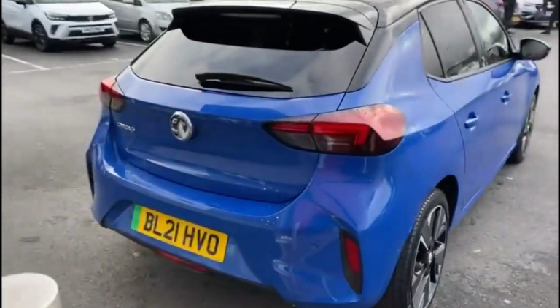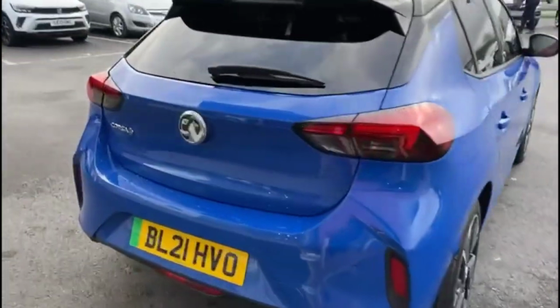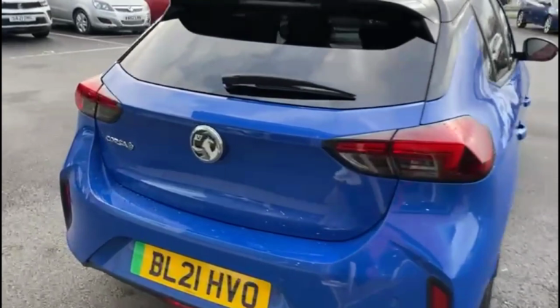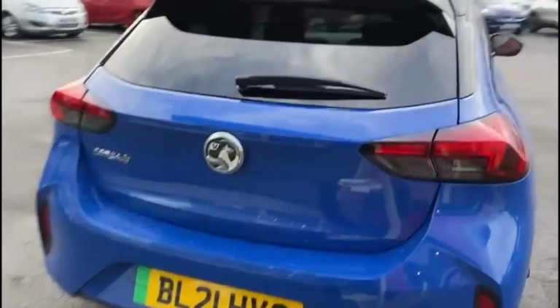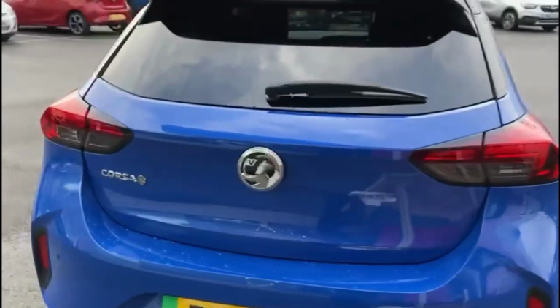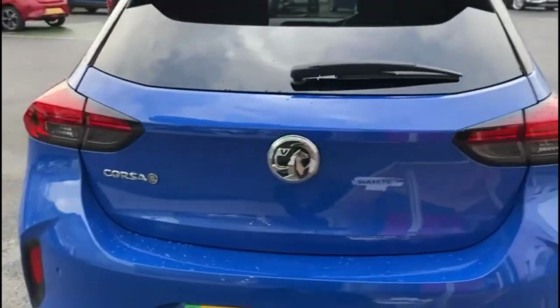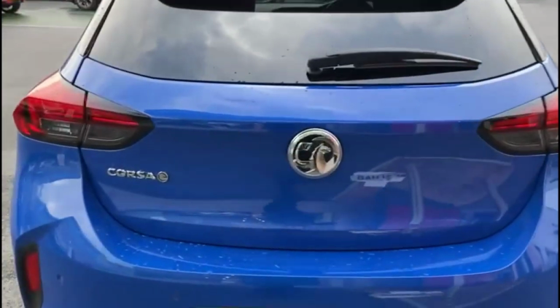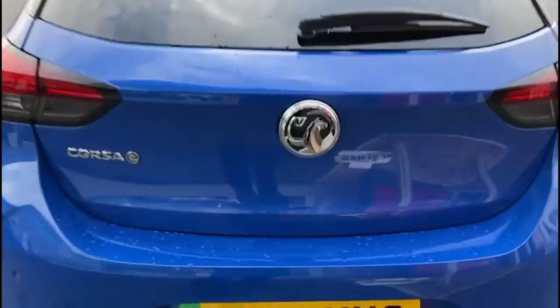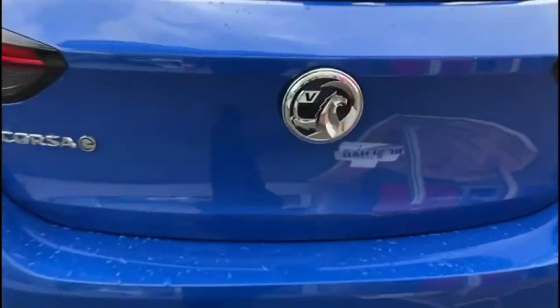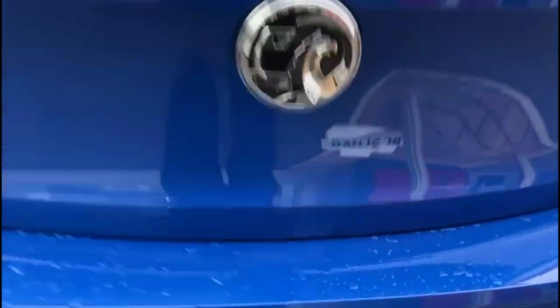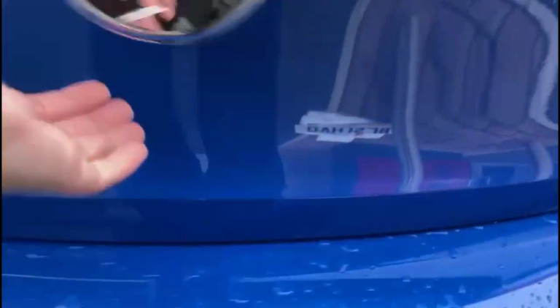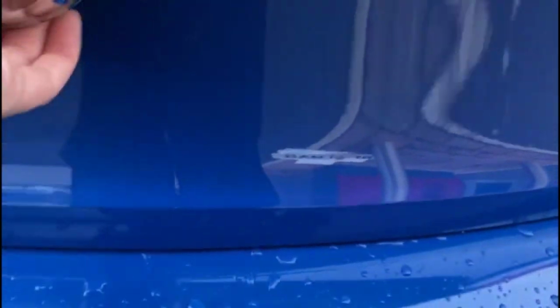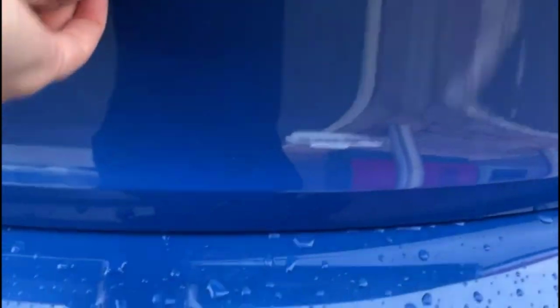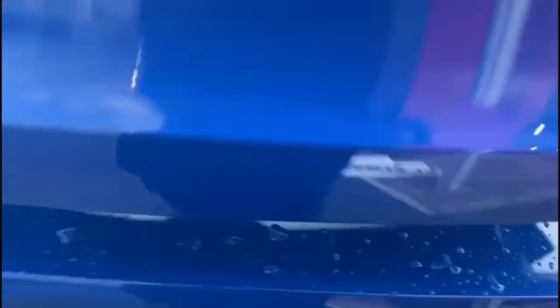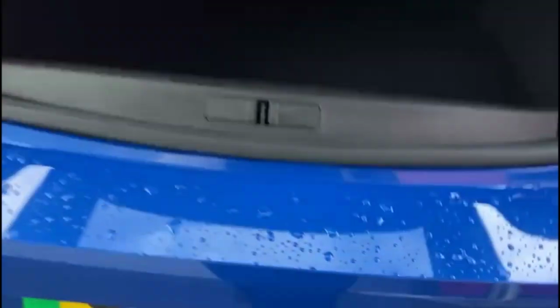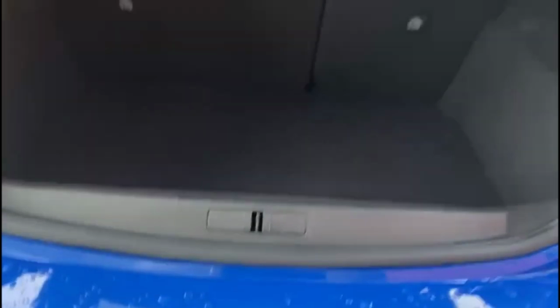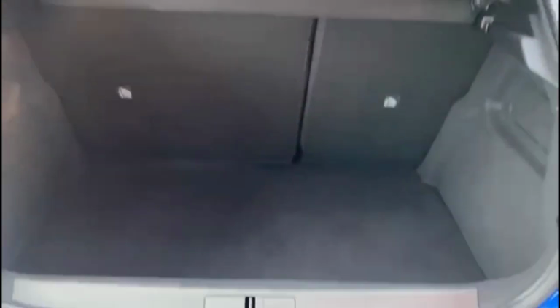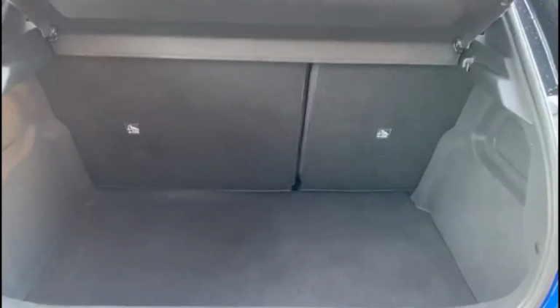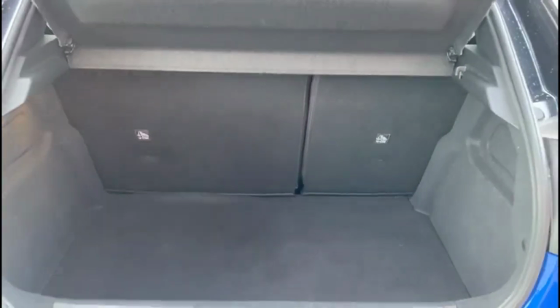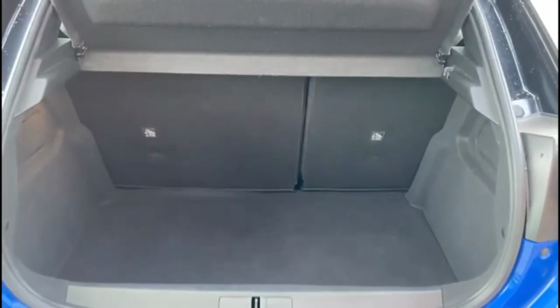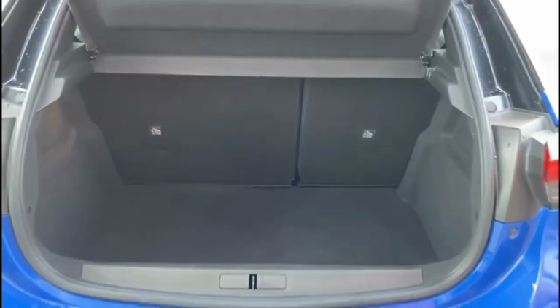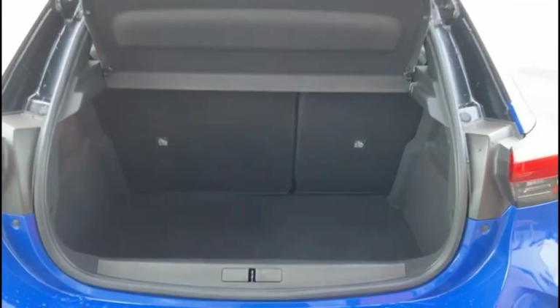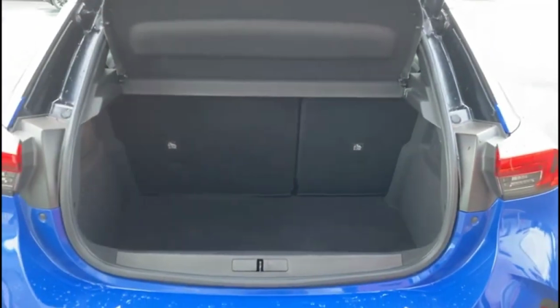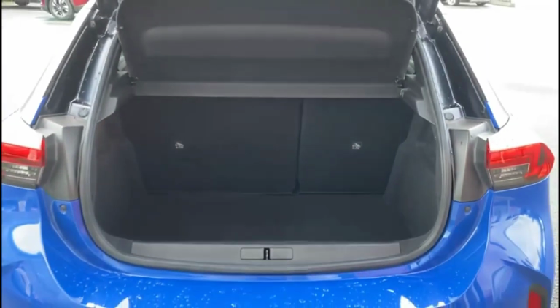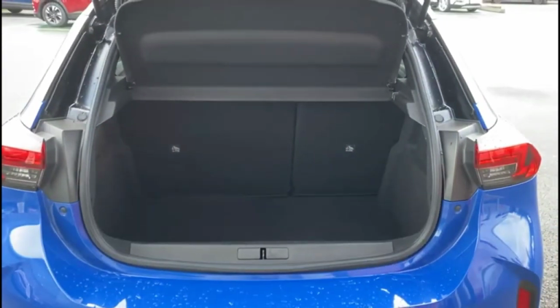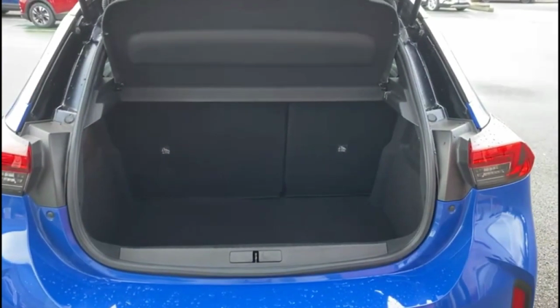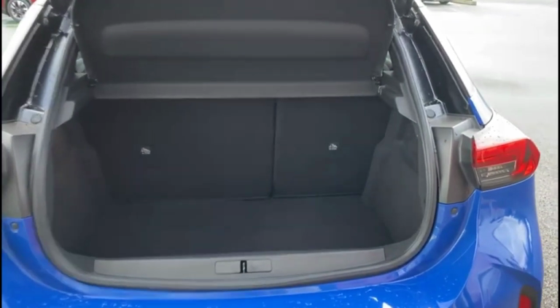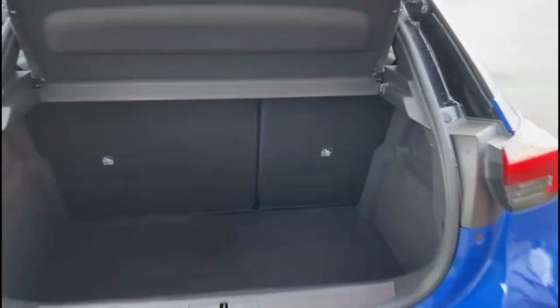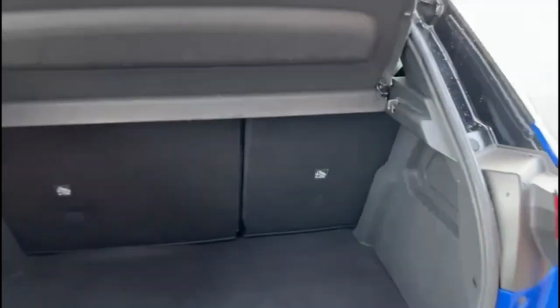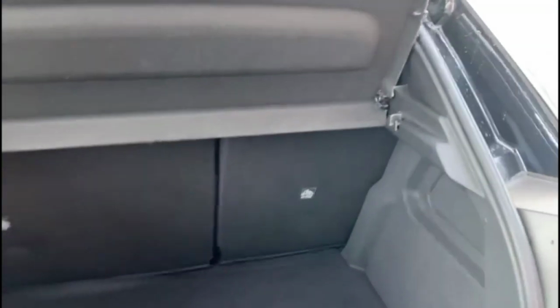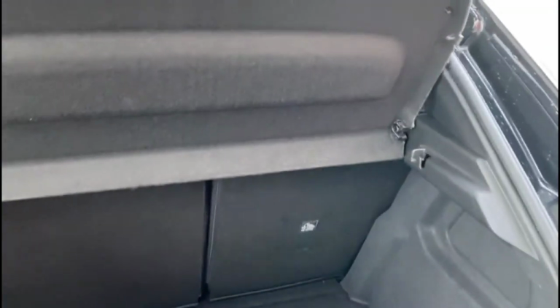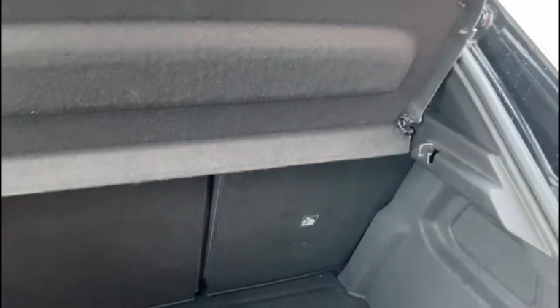It comes with many features including parking sensors and a rear spoiler. As we open the tailgate, there's a spacious boot with a 60-40 split-folding rear seat and top tether fixings.